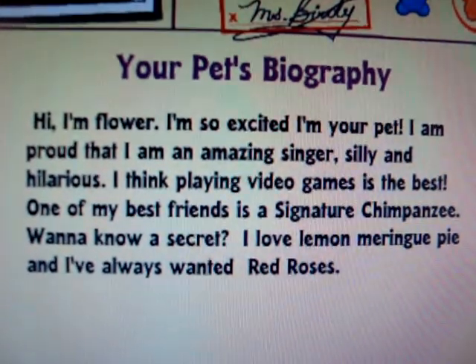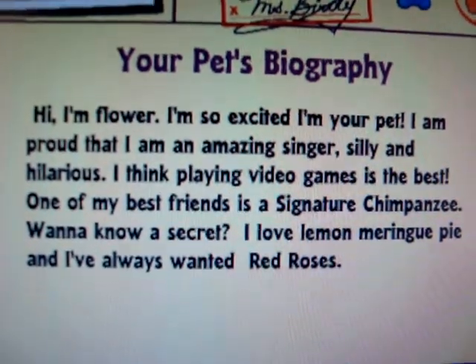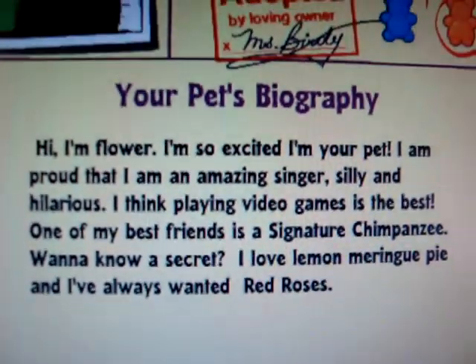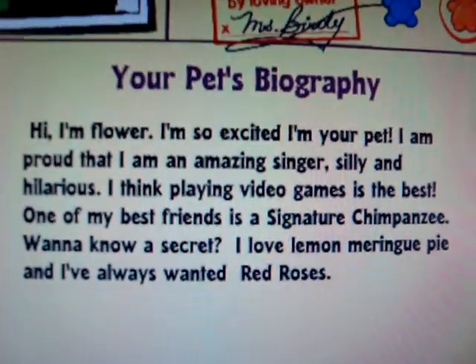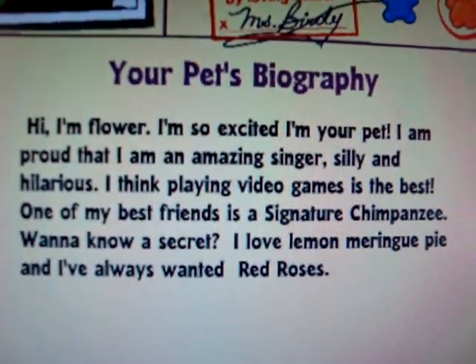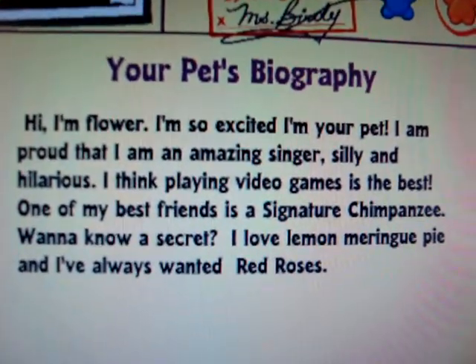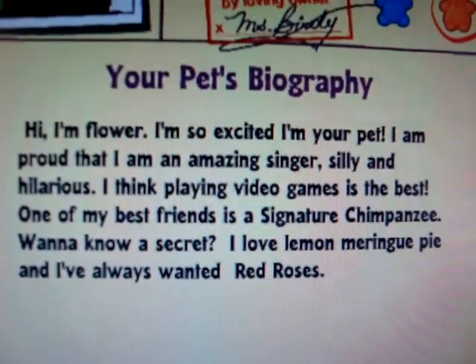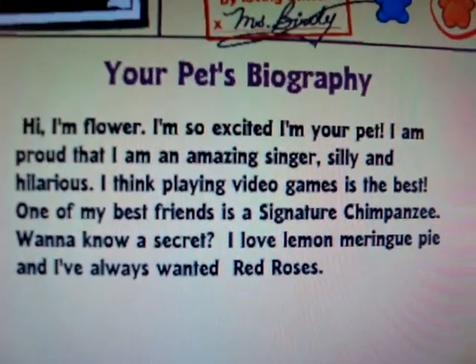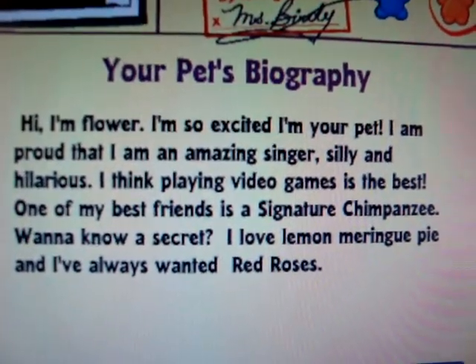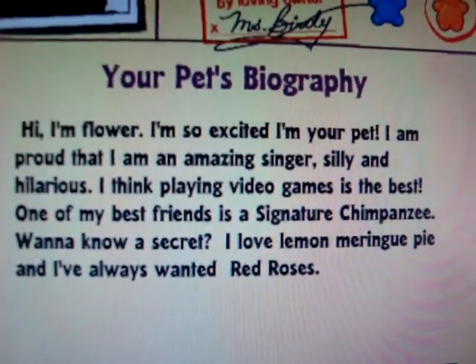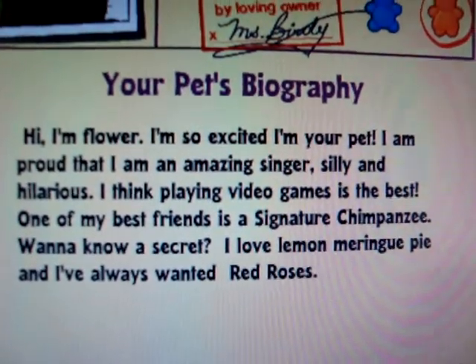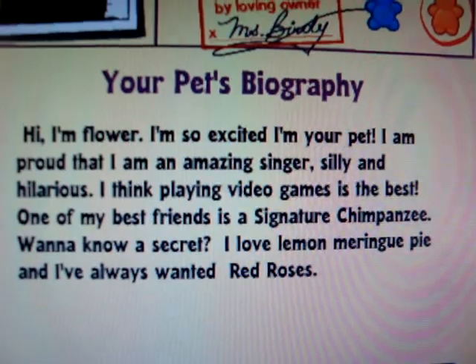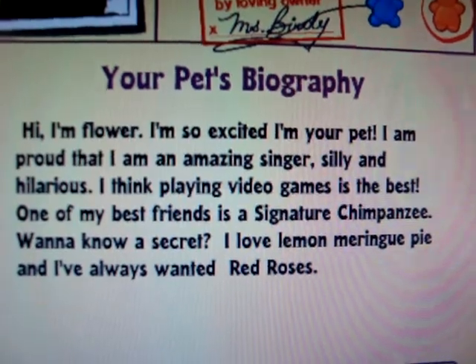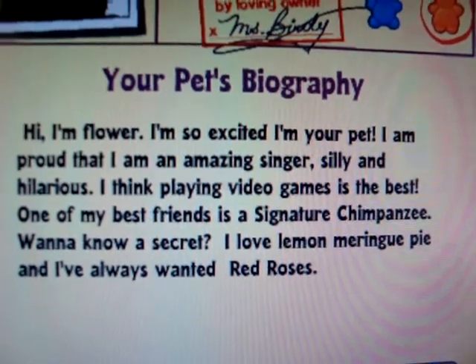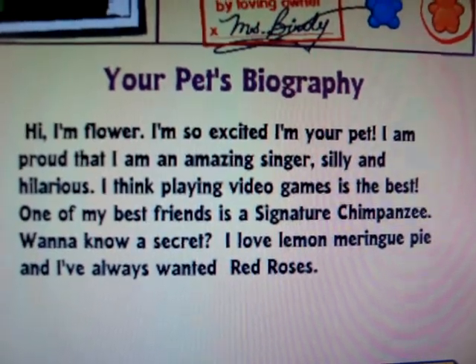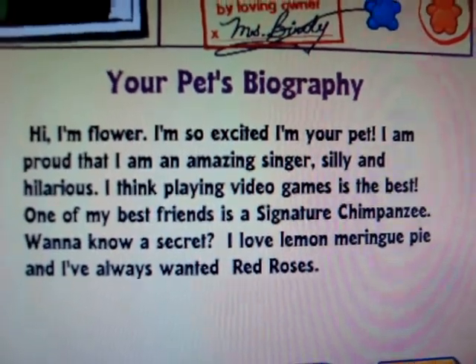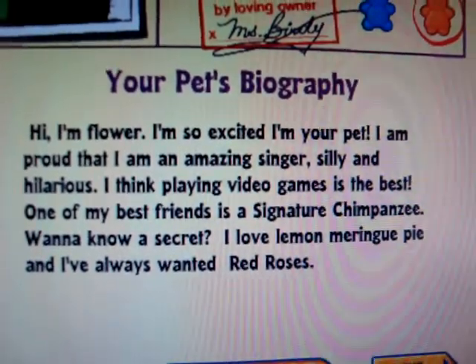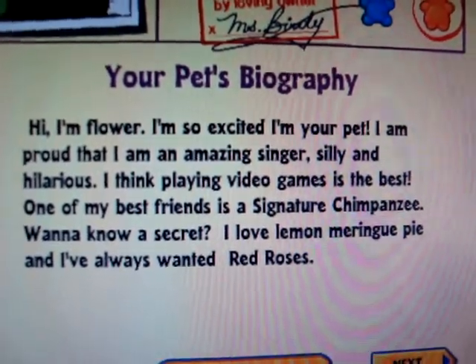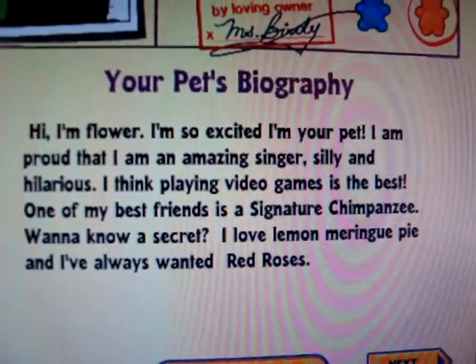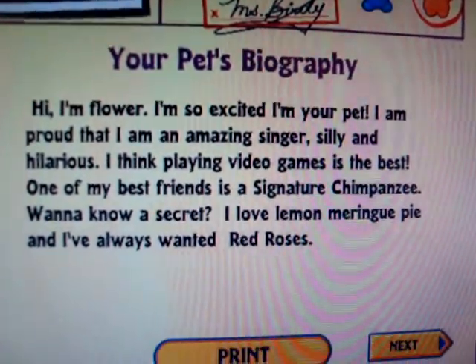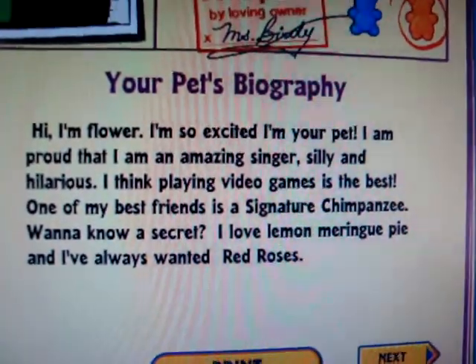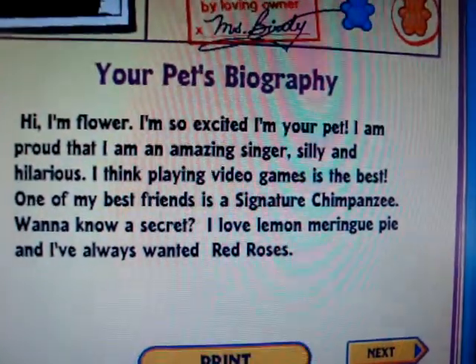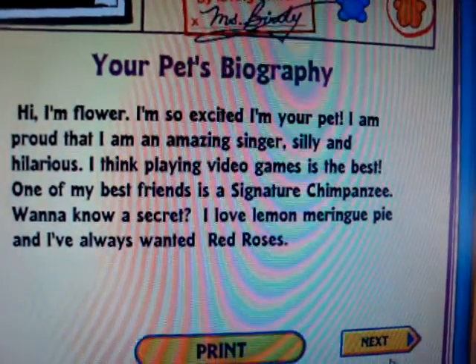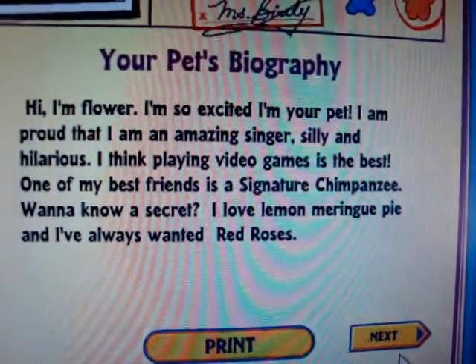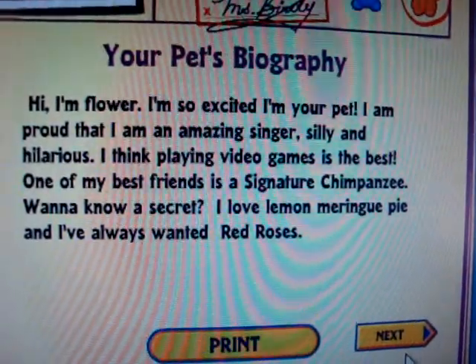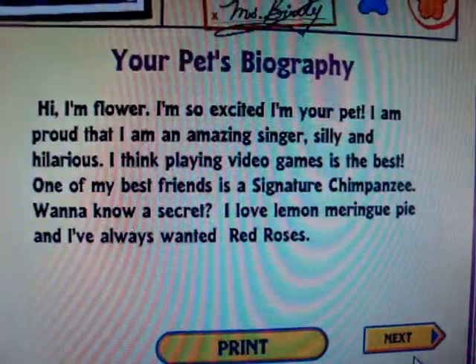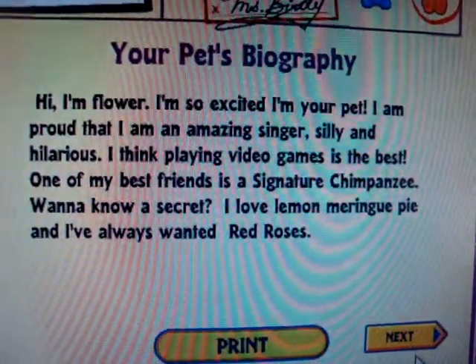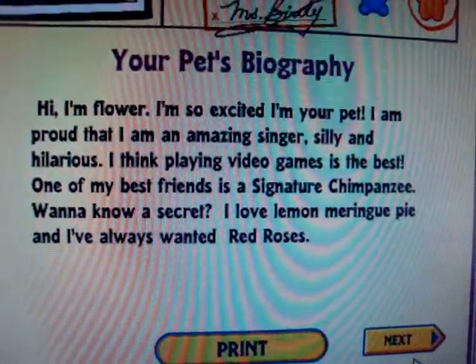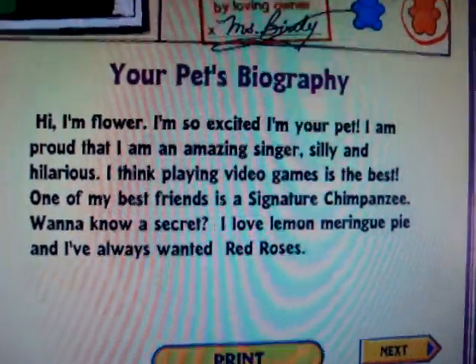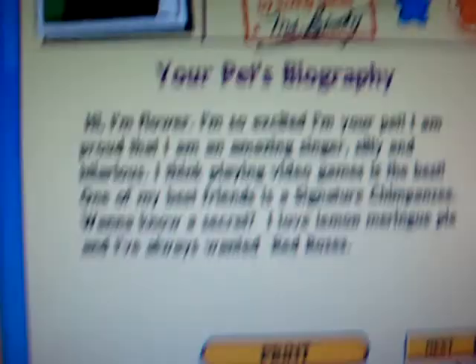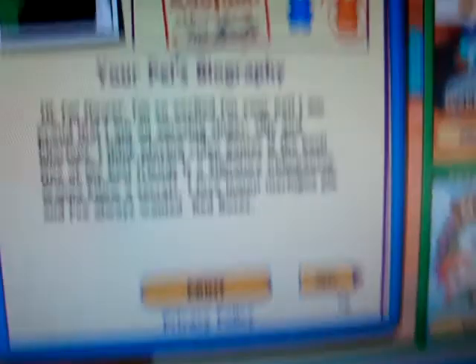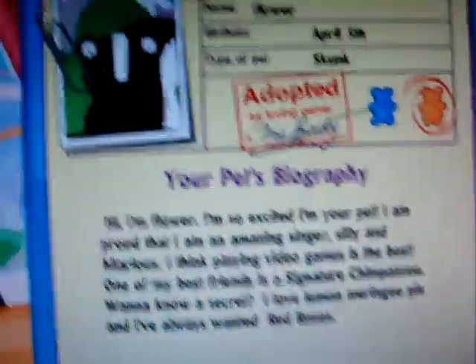I'm so excited. I'm proud that I'm an amazing sneaker, silly and hilarious. I think playing video games is the best. One of my friends is a signature chimpanzee. Want another secret? I love lemon meringue pie. I've always wanted red roses. Yay!